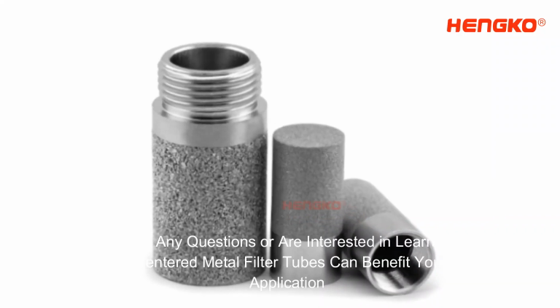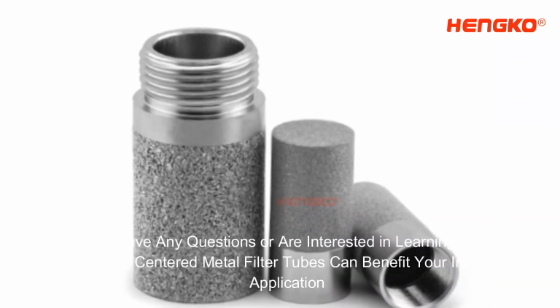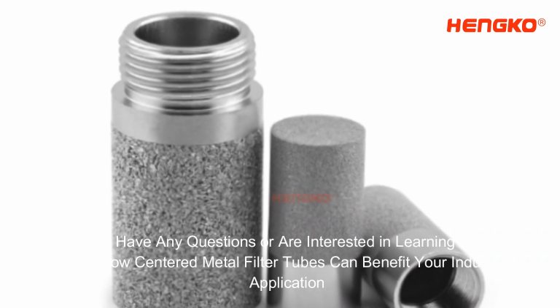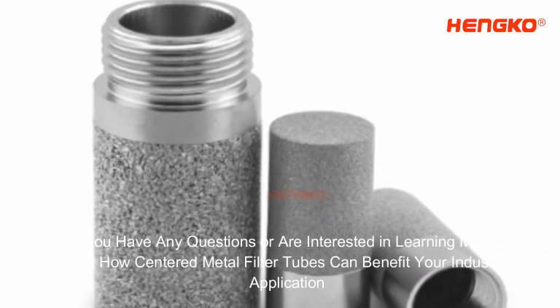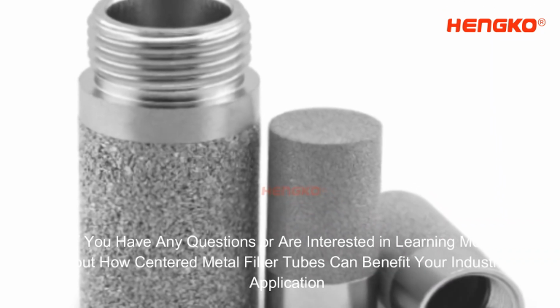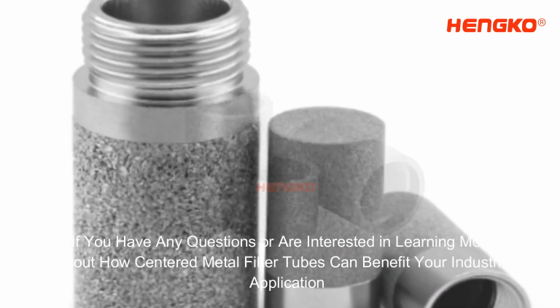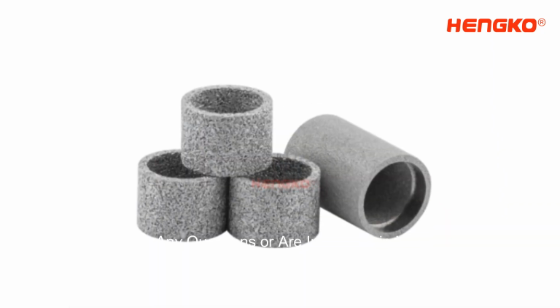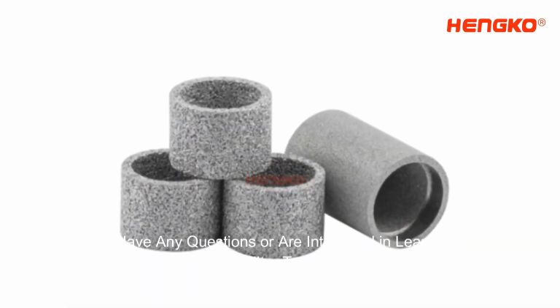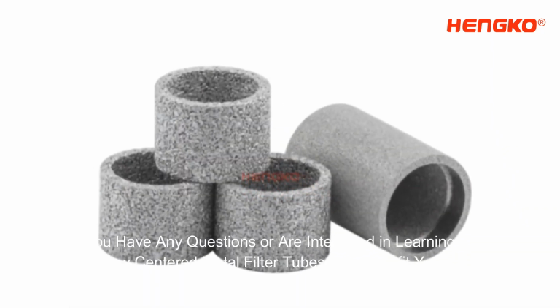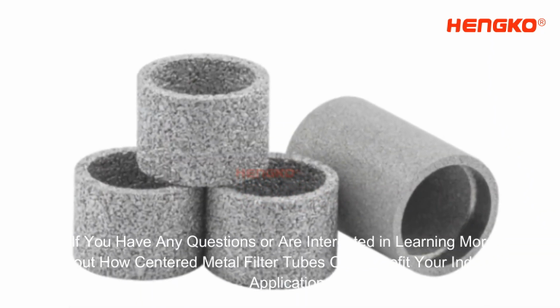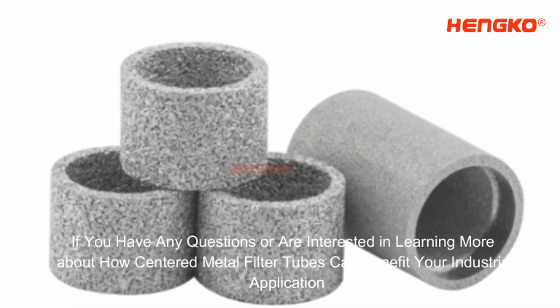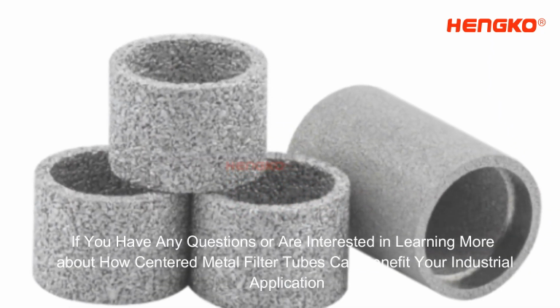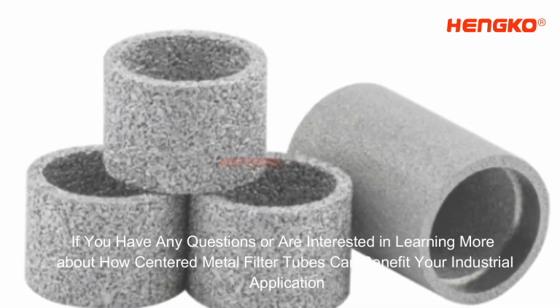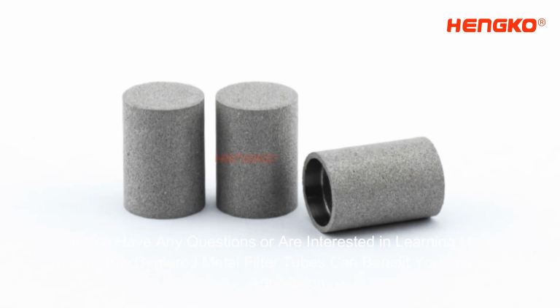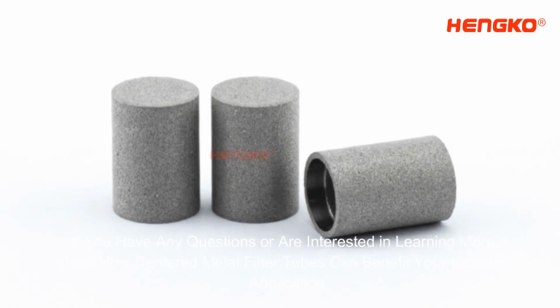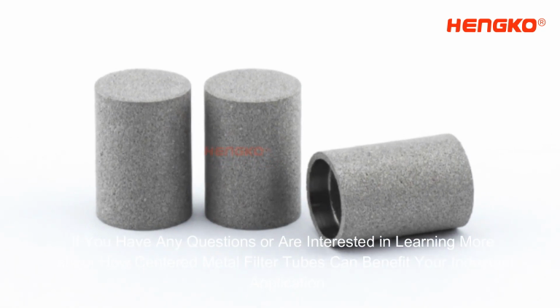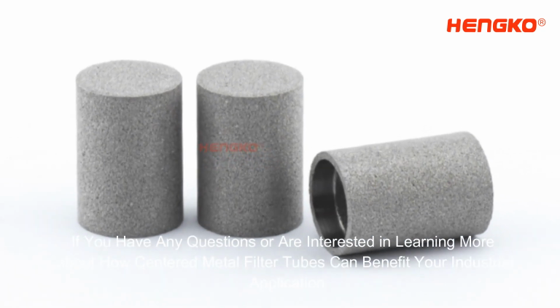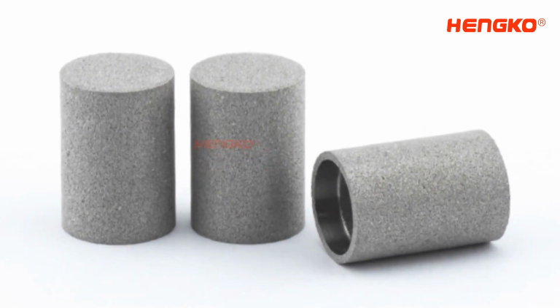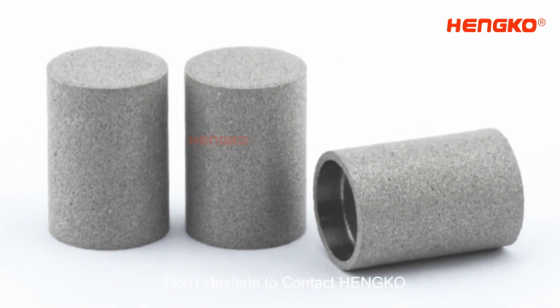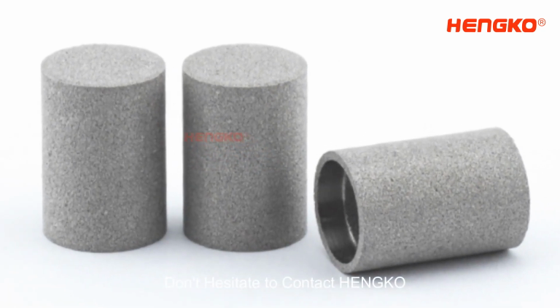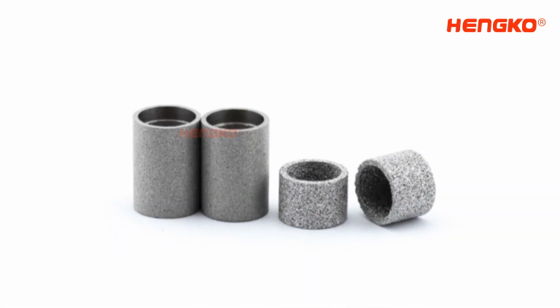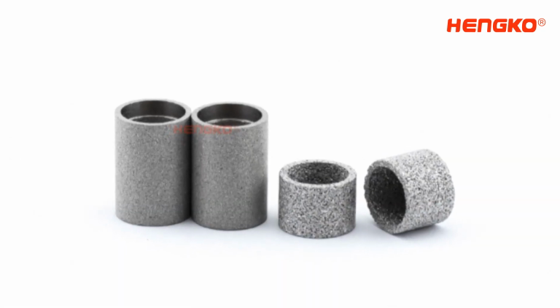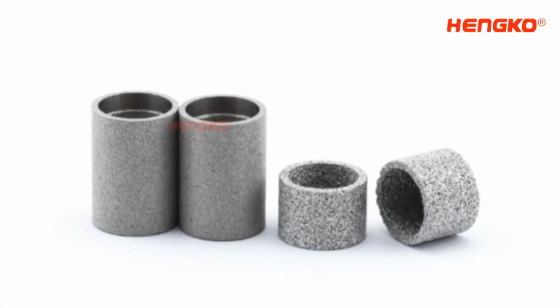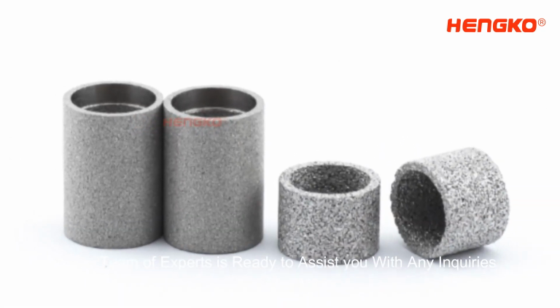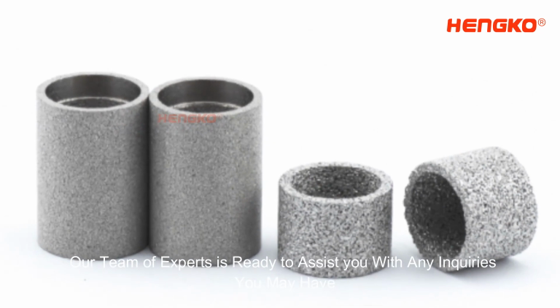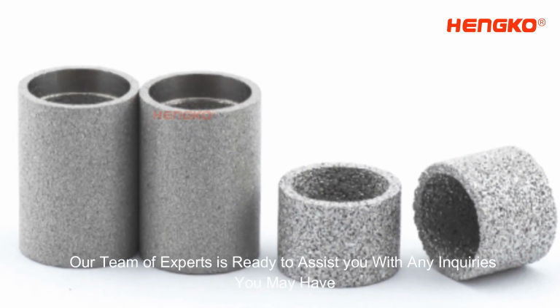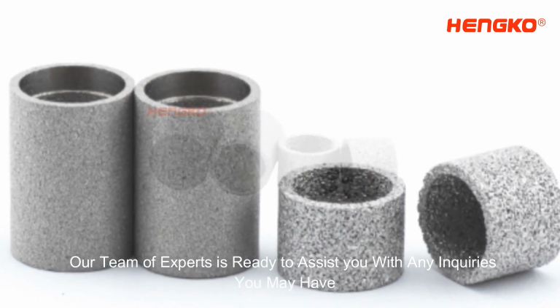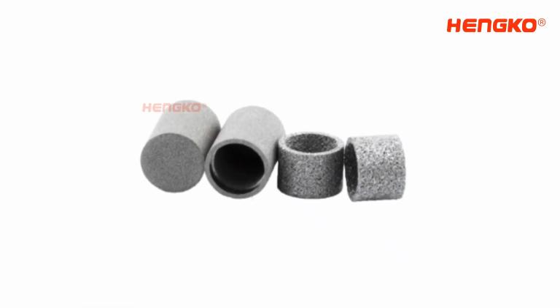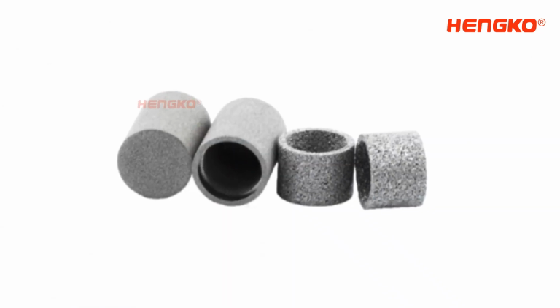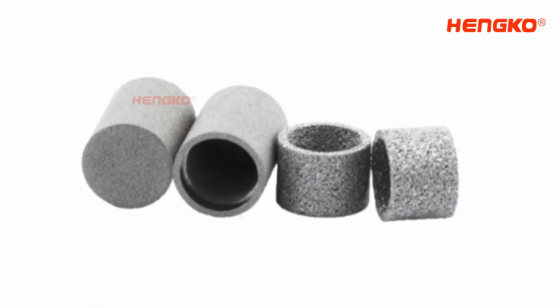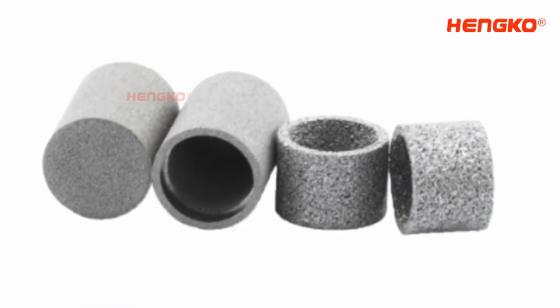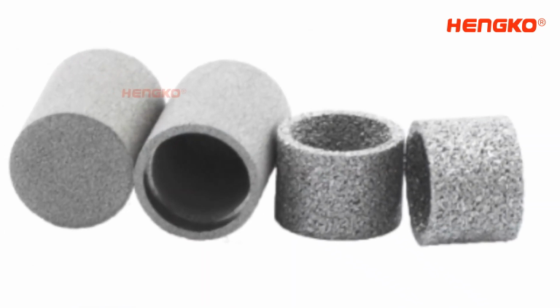If you have any questions or are interested in learning more about how sintered metal filter tubes can benefit your industrial application, don't hesitate to contact Henco. Our team of experts is ready to assist you with any inquiries you may have.